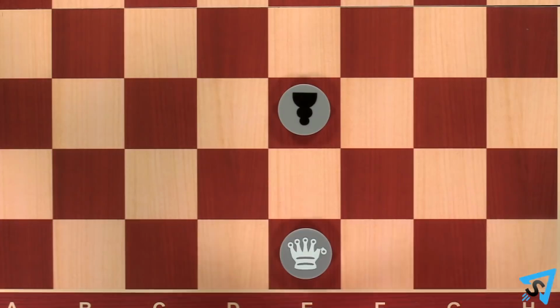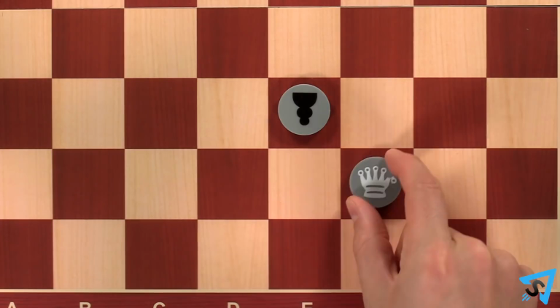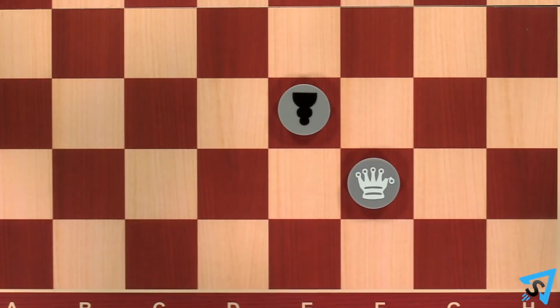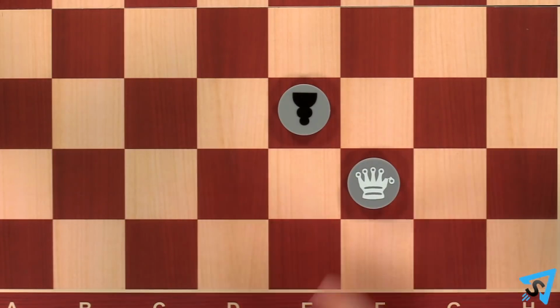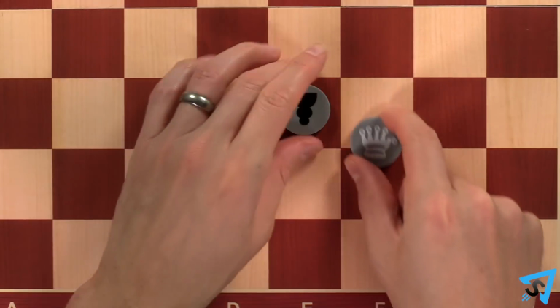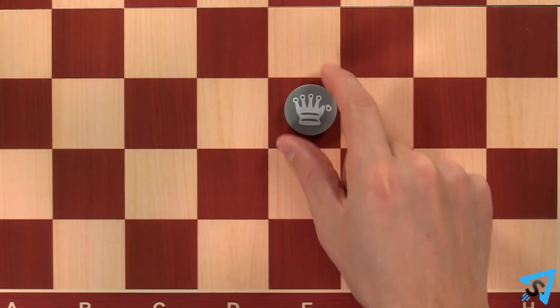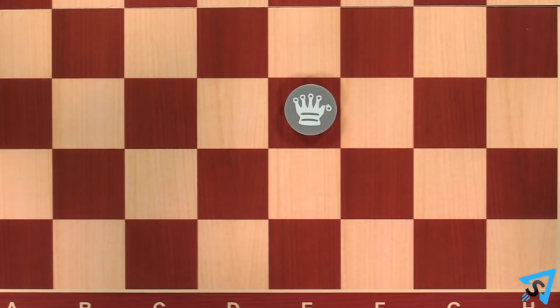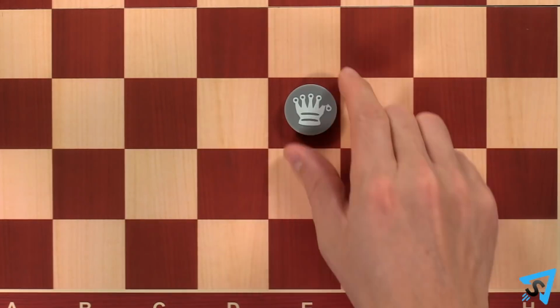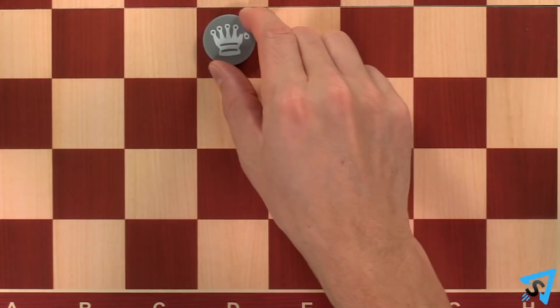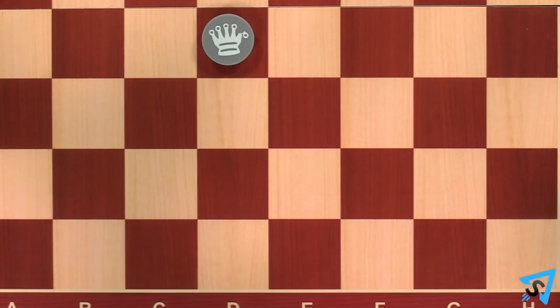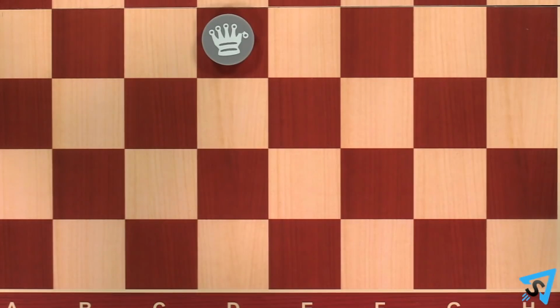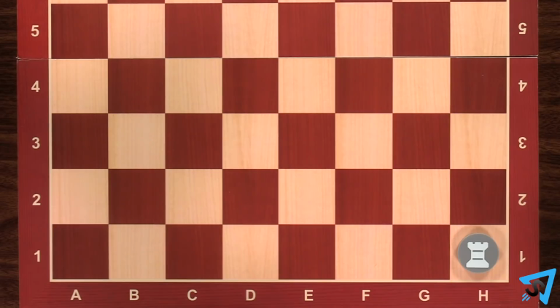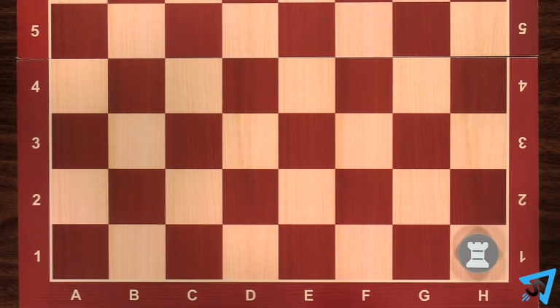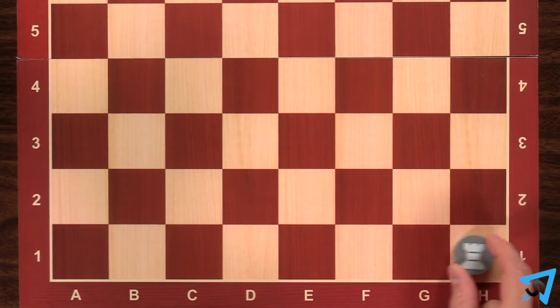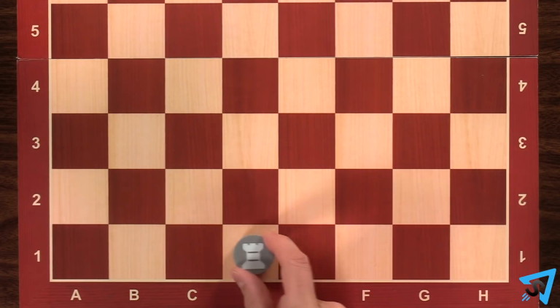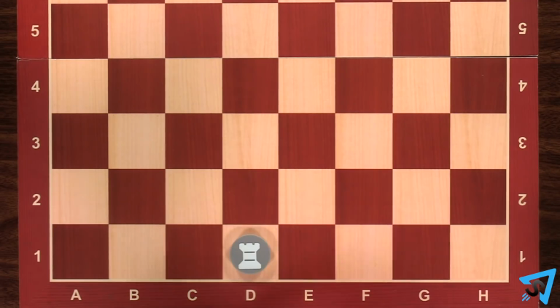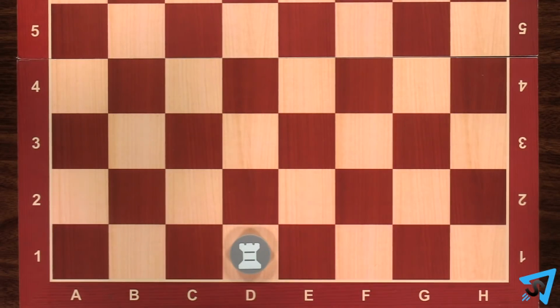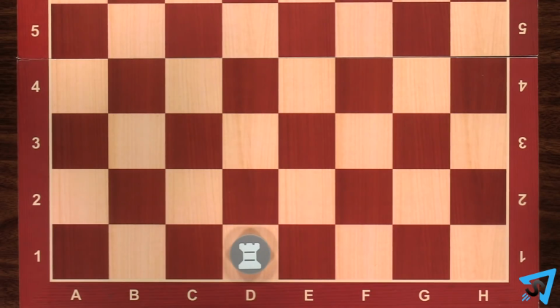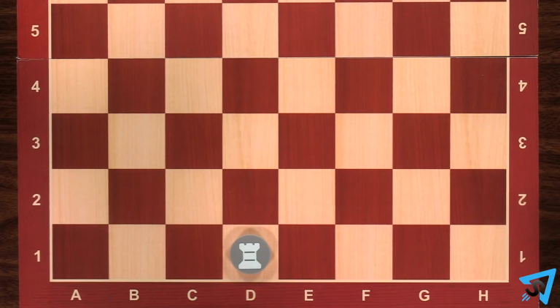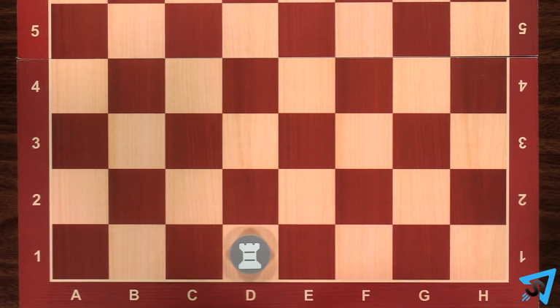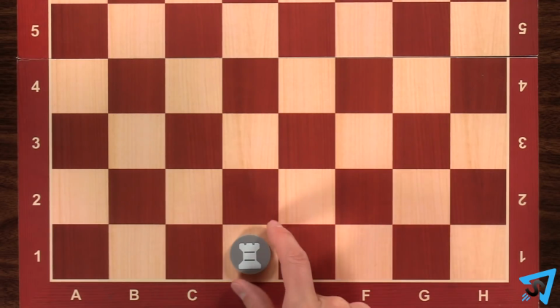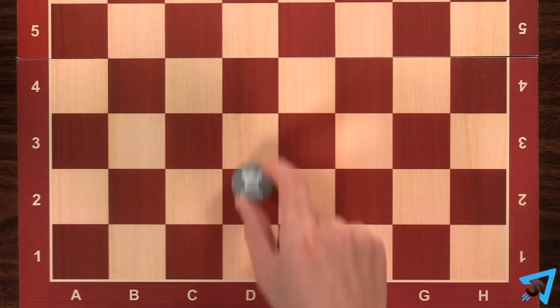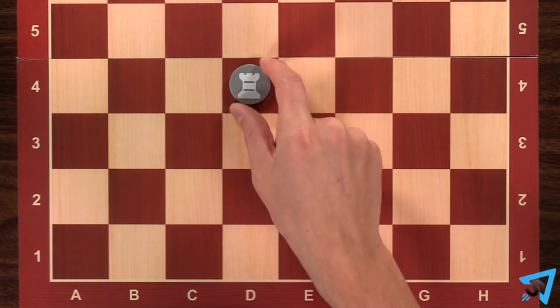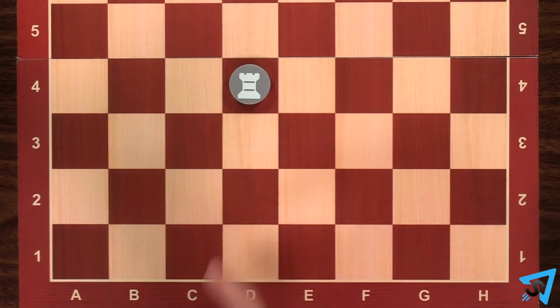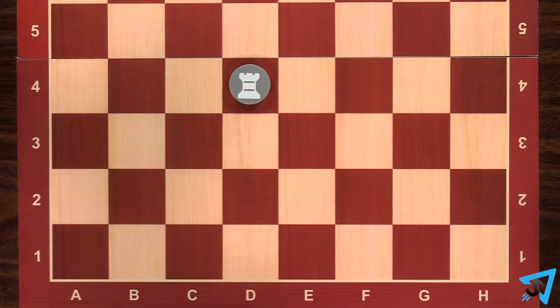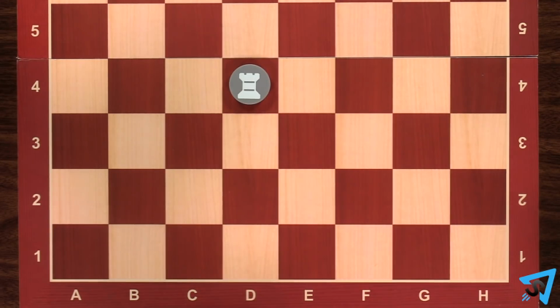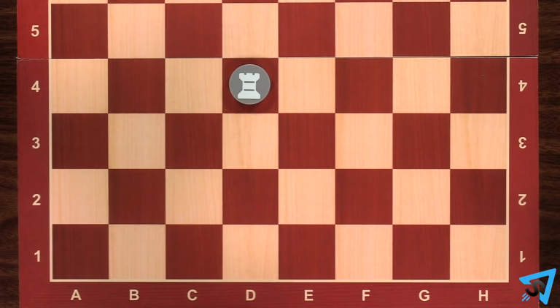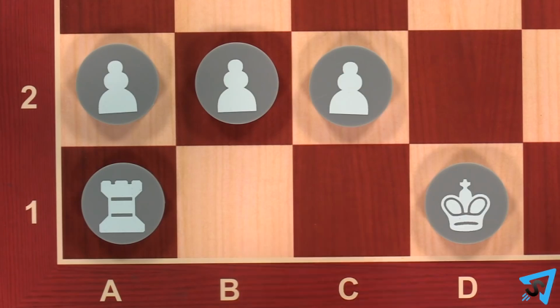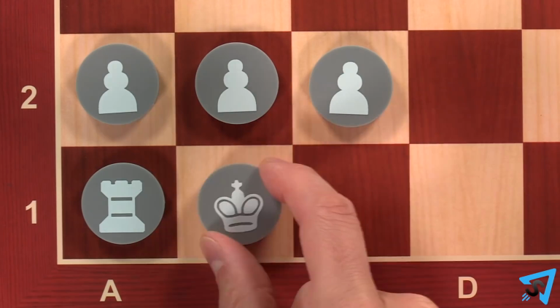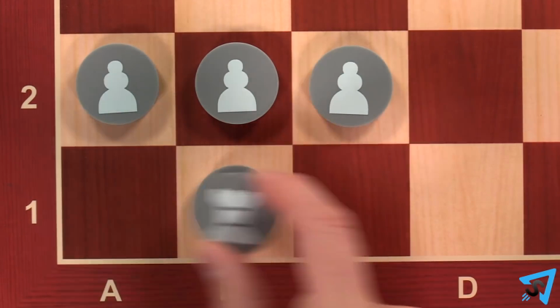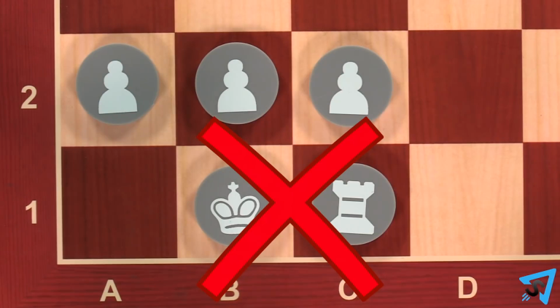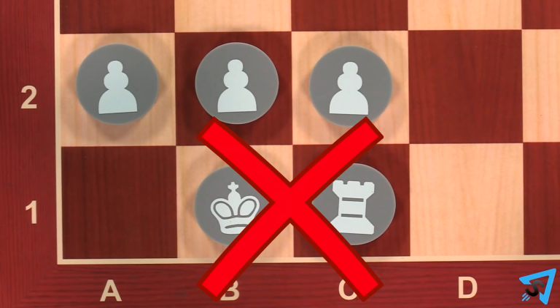The counselor moves exactly one space diagonally. The rook is technically called a chariot, but has the same movements as a rook. Castling is not allowed.